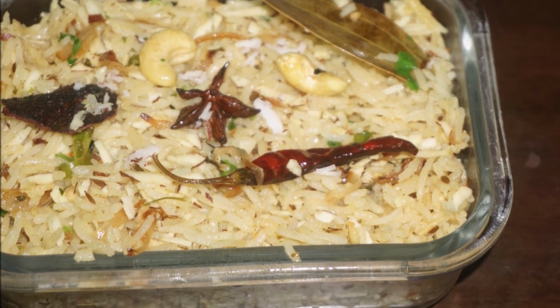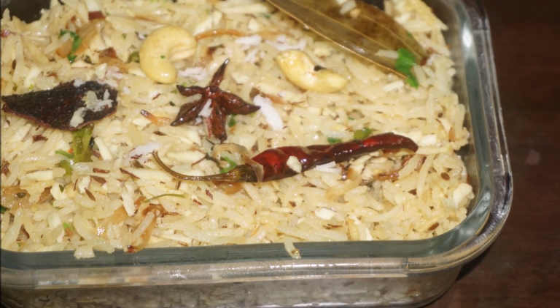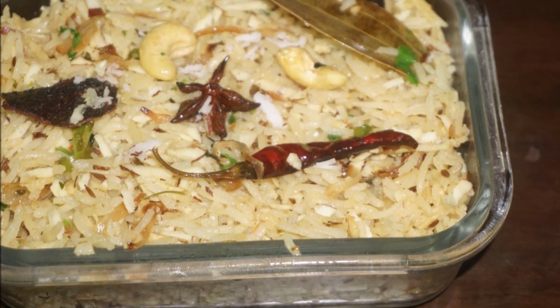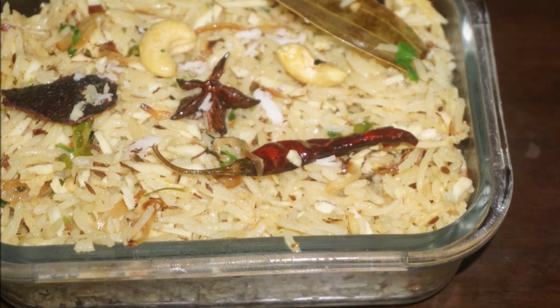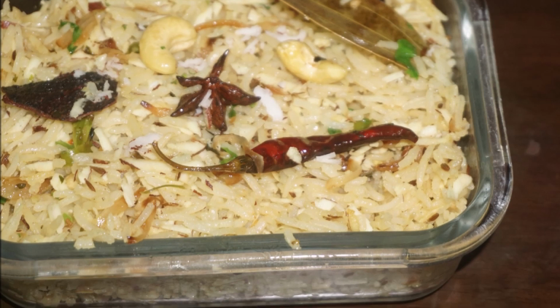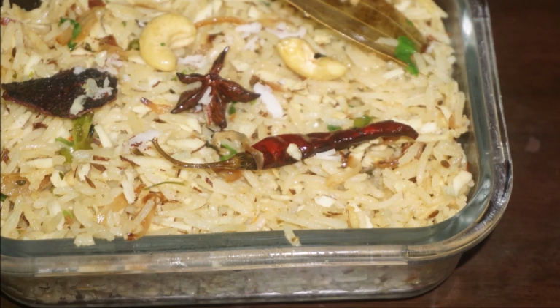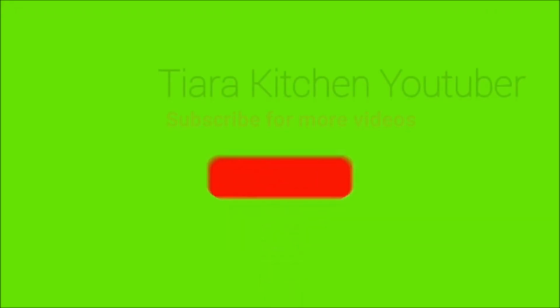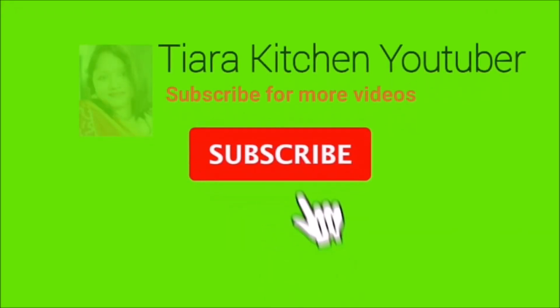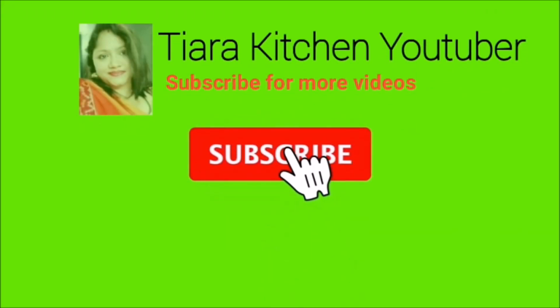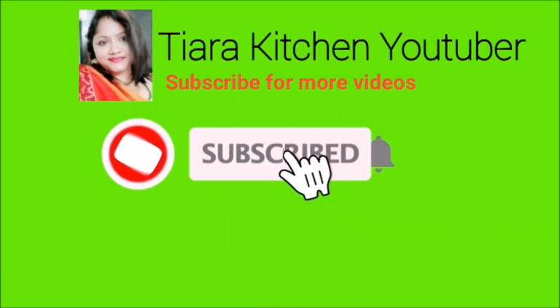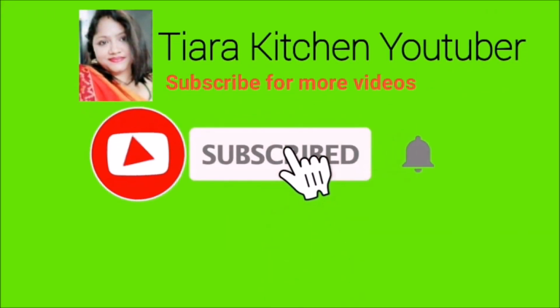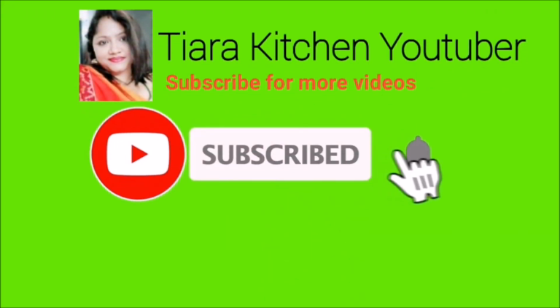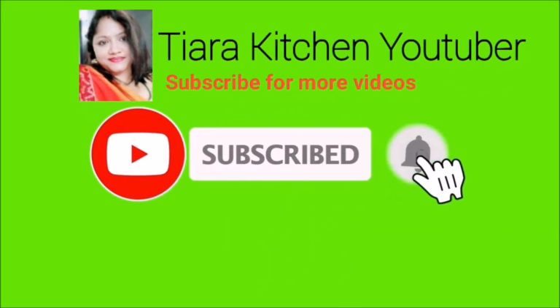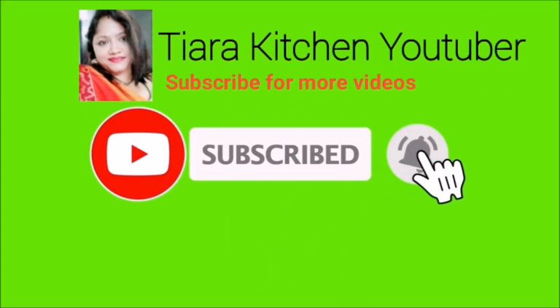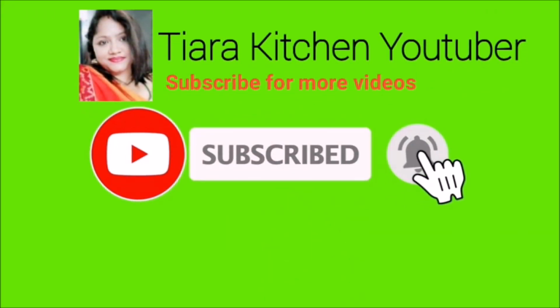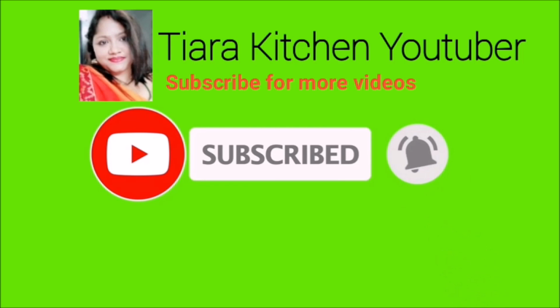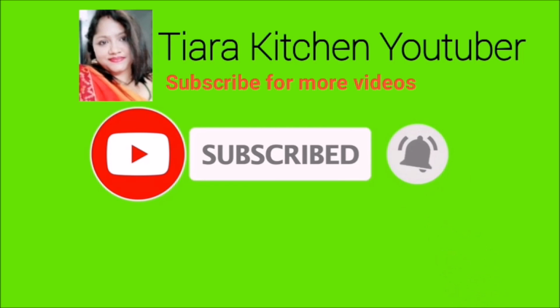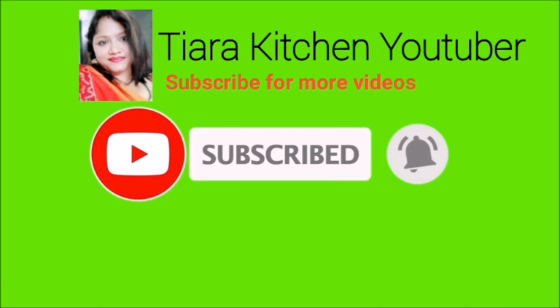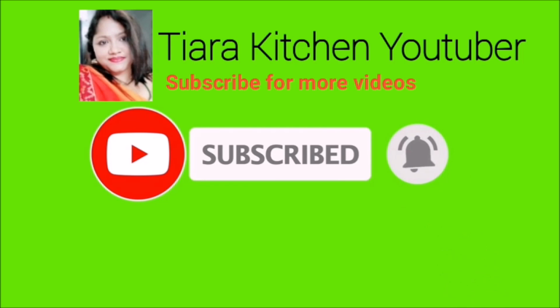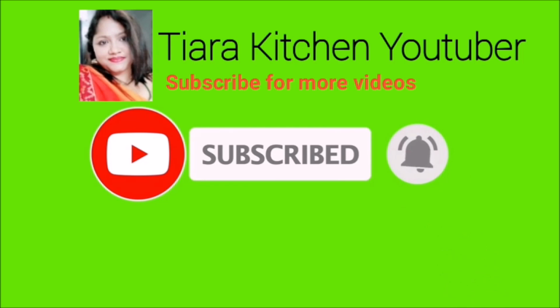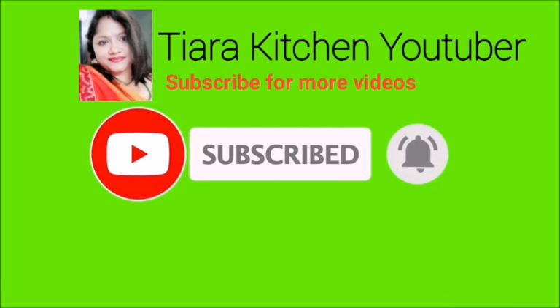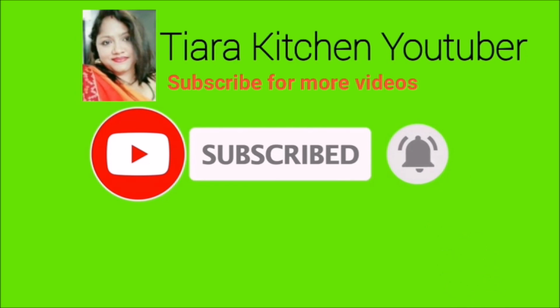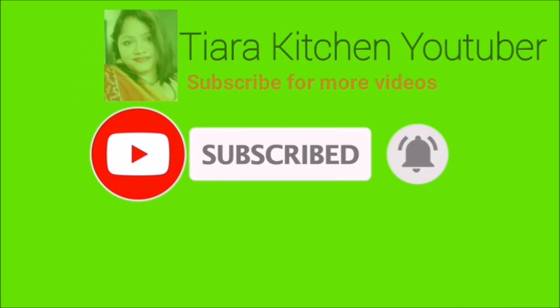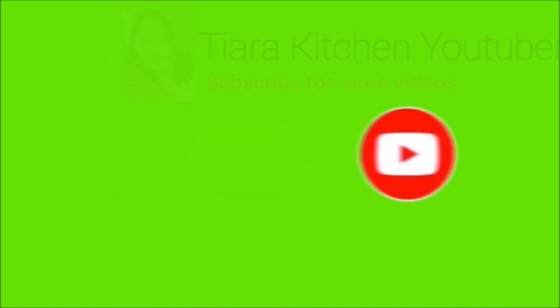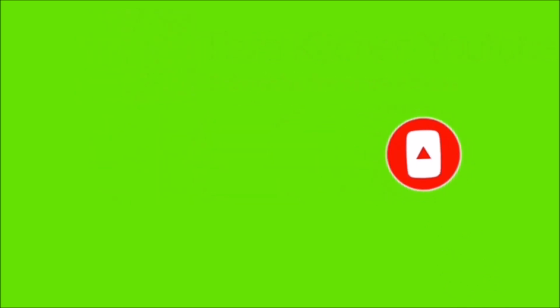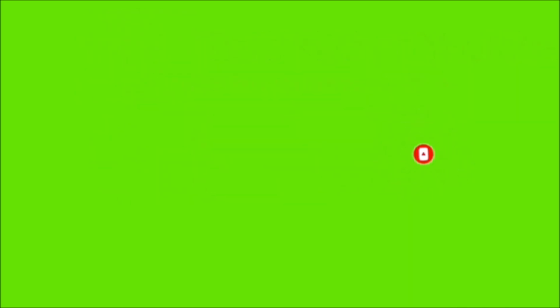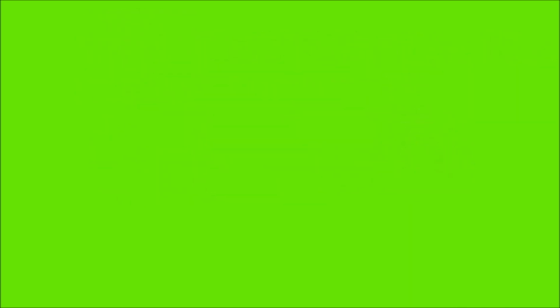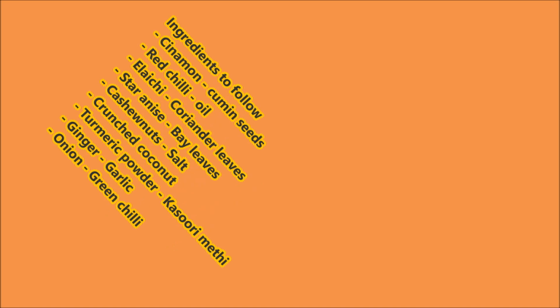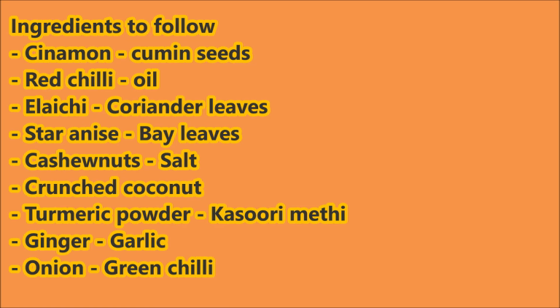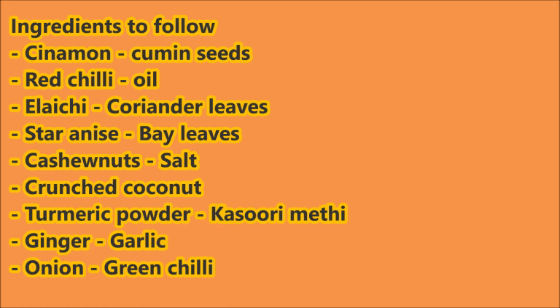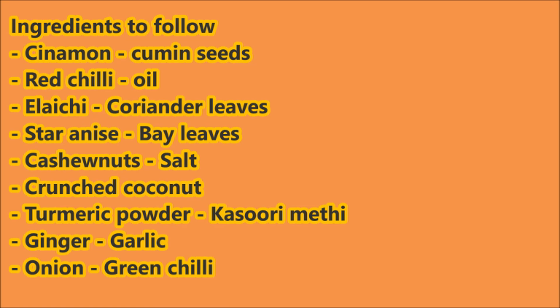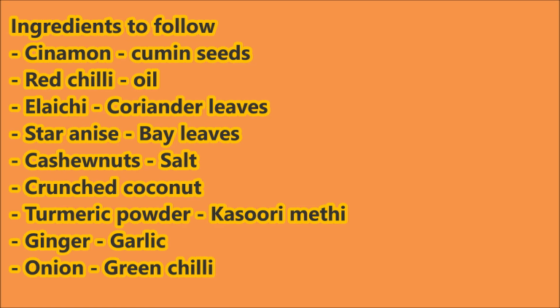If you want to start the recipe, please do subscribe to our channel. Press the bell icon to get notifications. If you want to receive updates, please do not forget to subscribe.